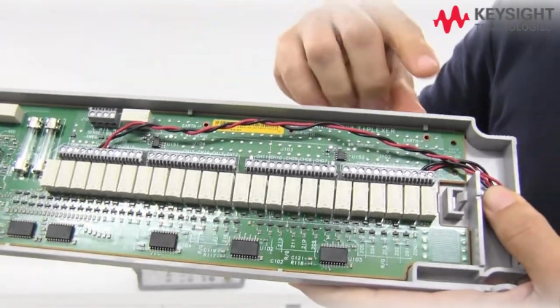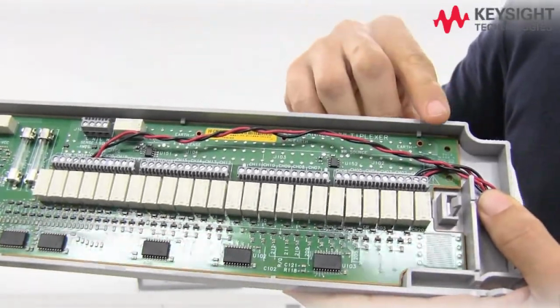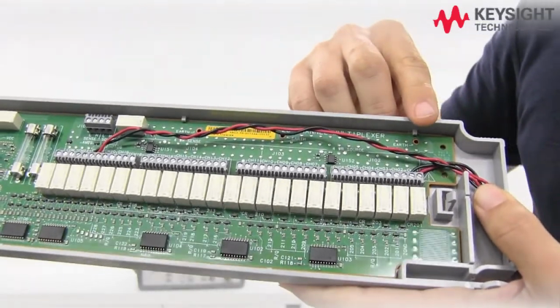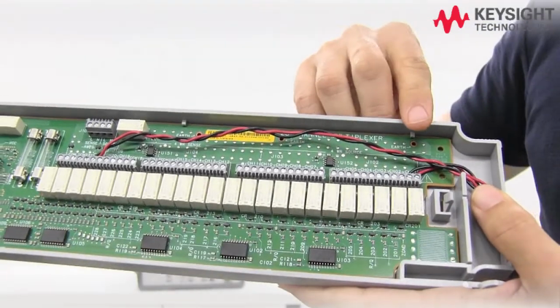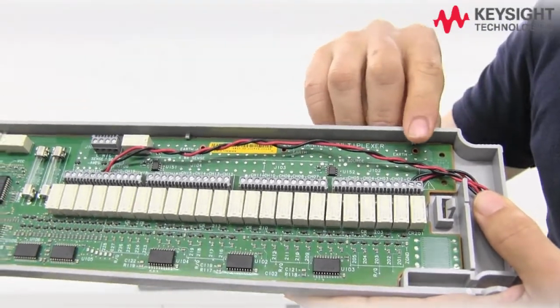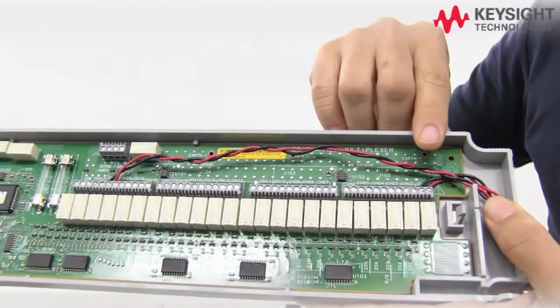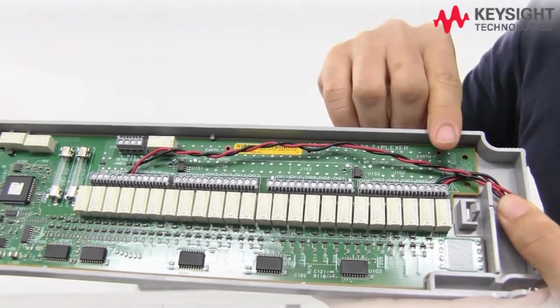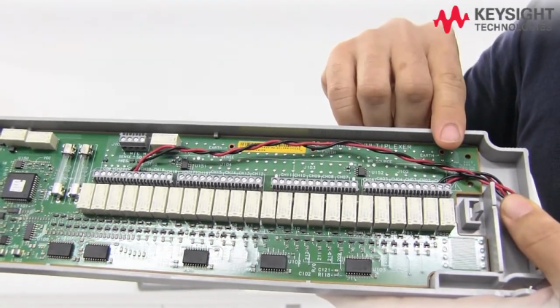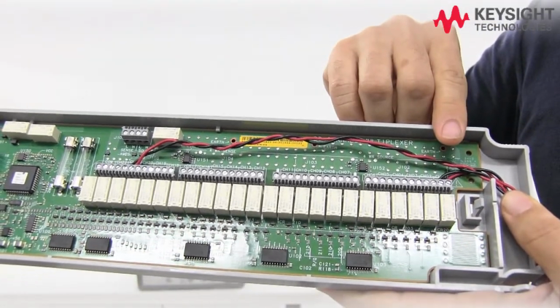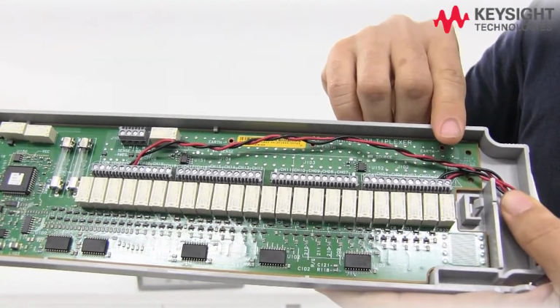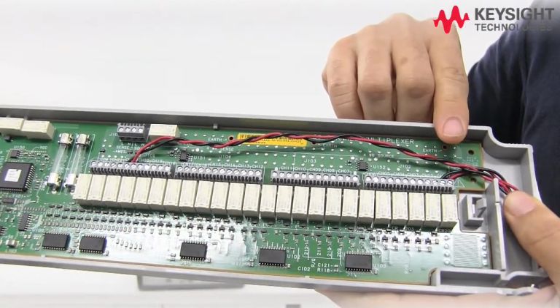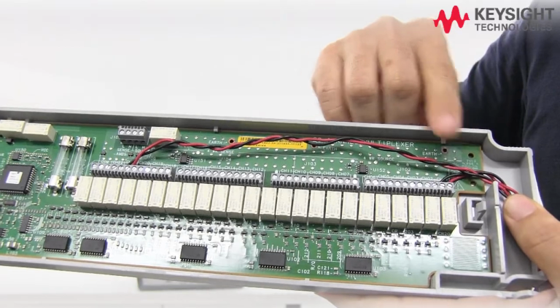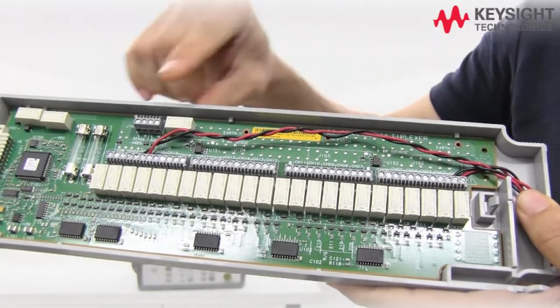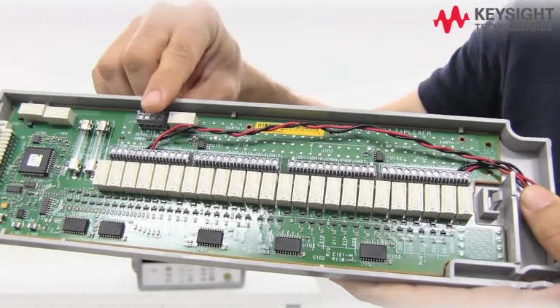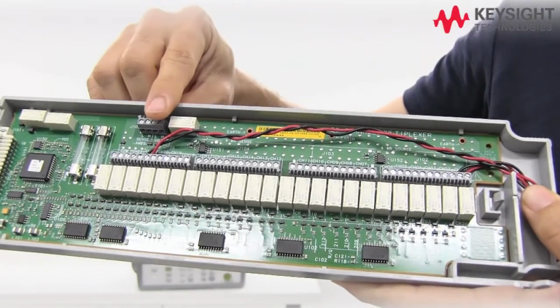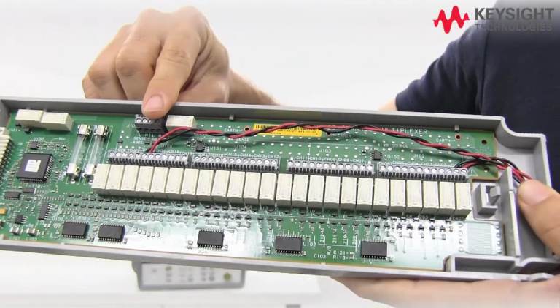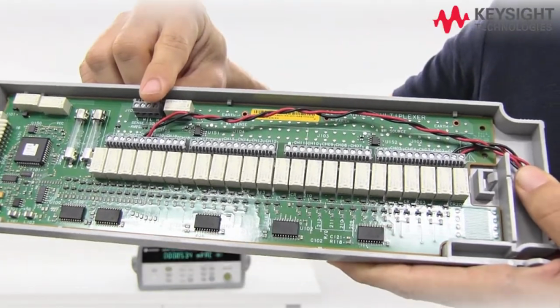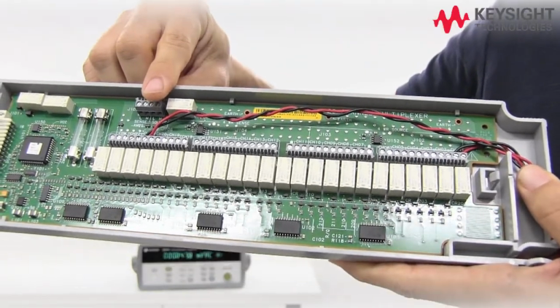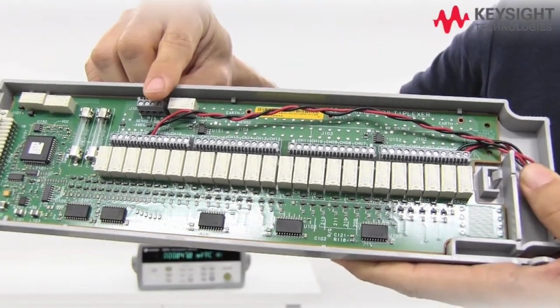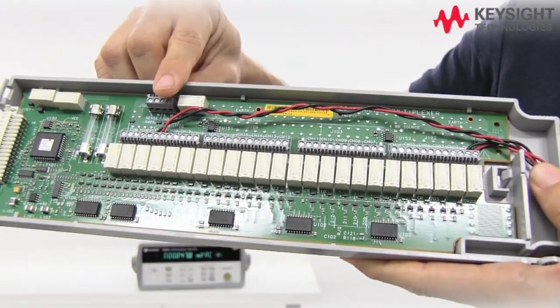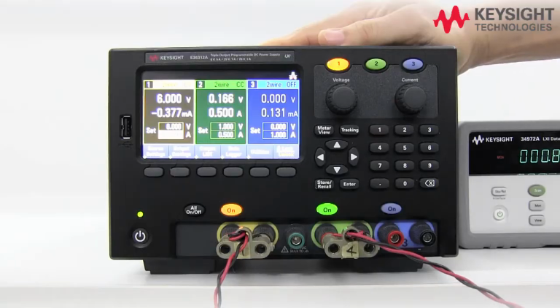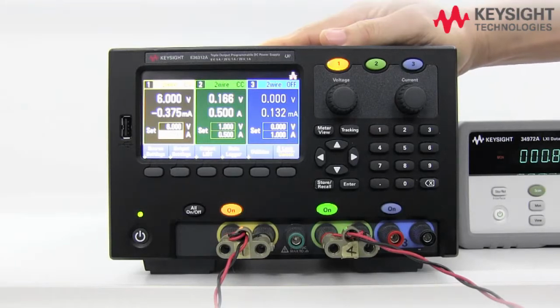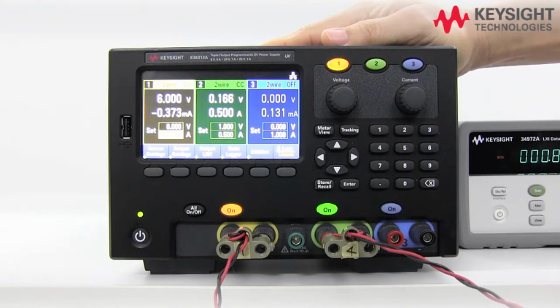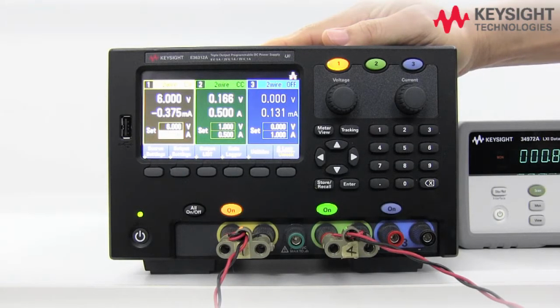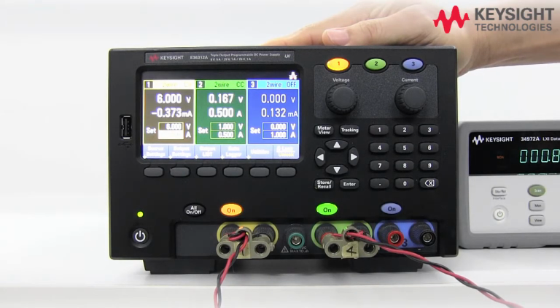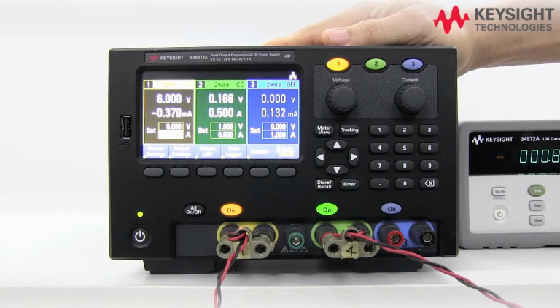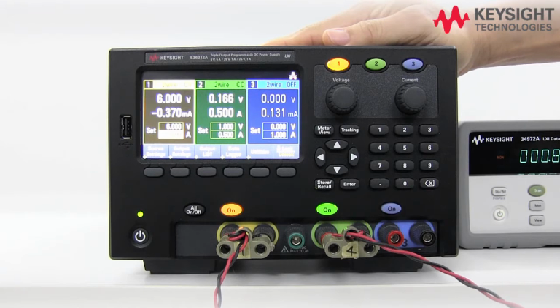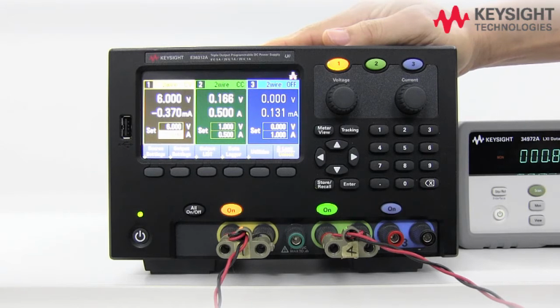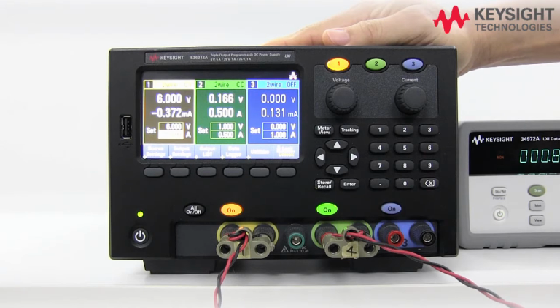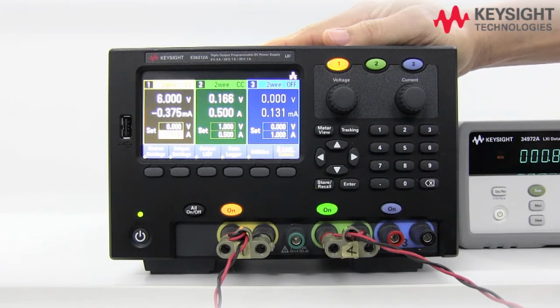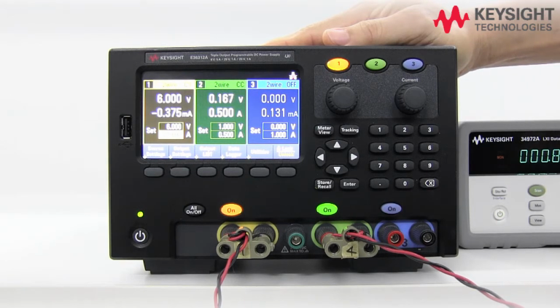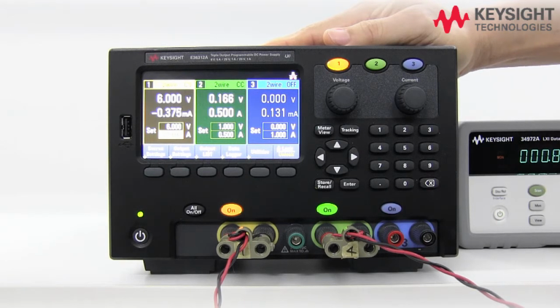For today I've set up channel 1 for voltage measurement and channel 21 for current measurement. We'll be using a DC power supply to provide voltage and current source for measurement.